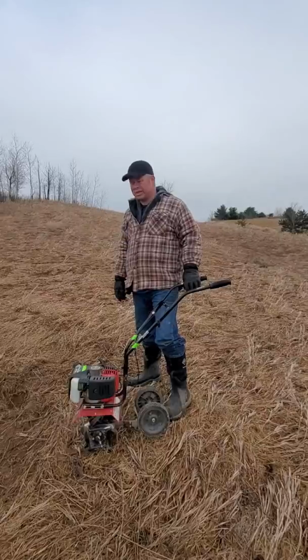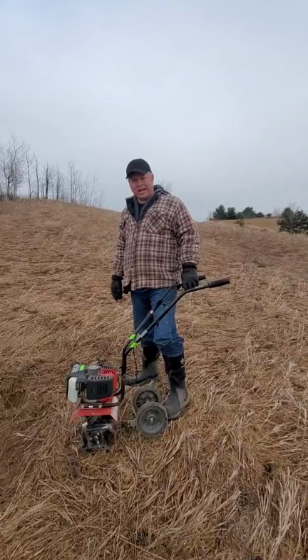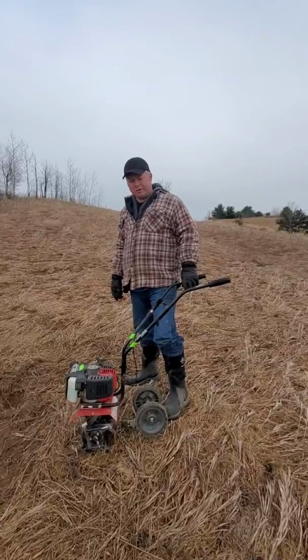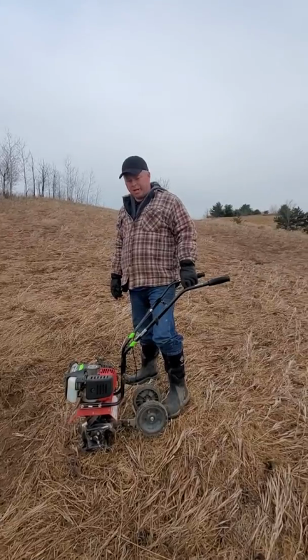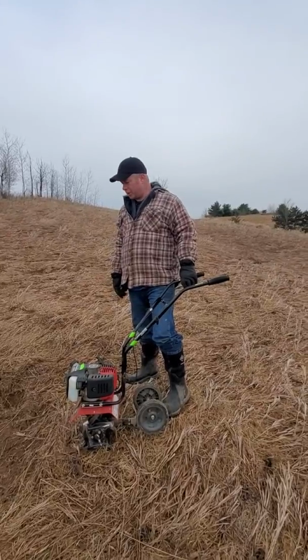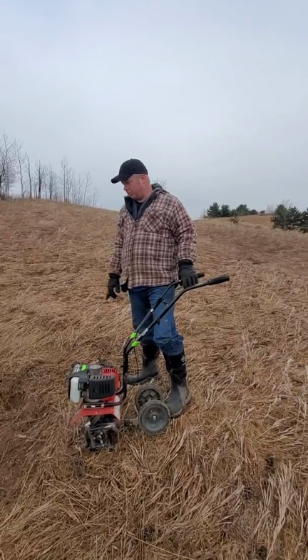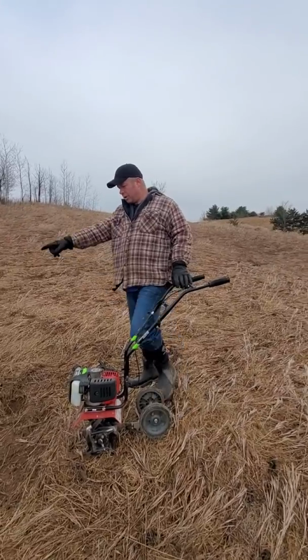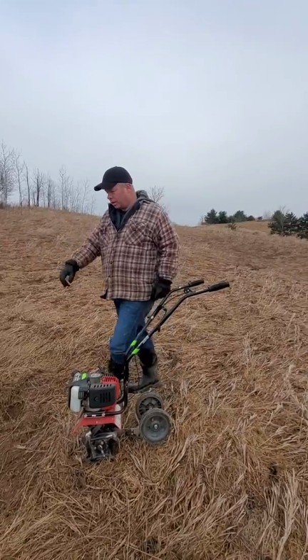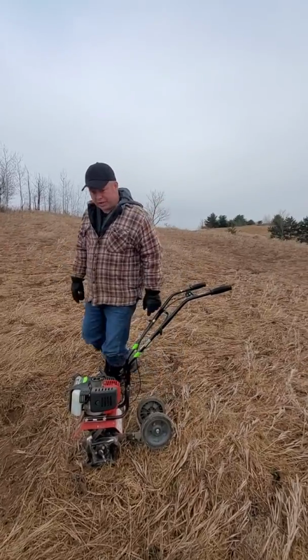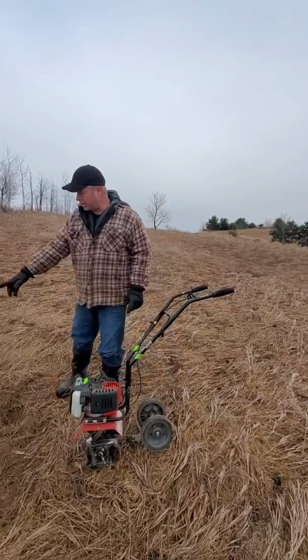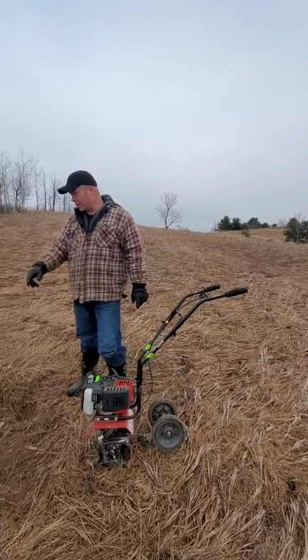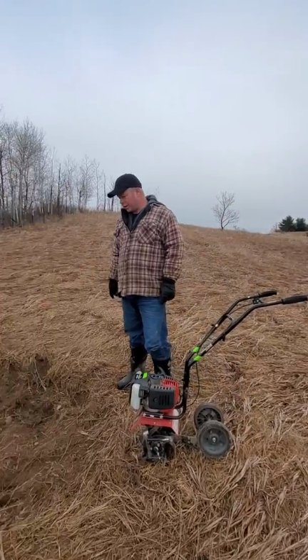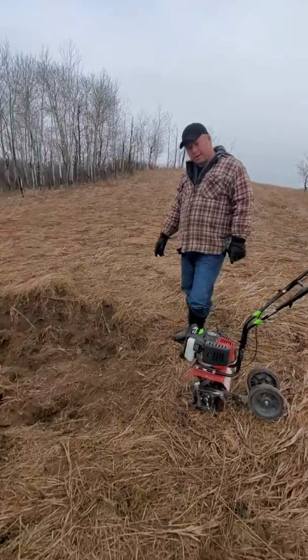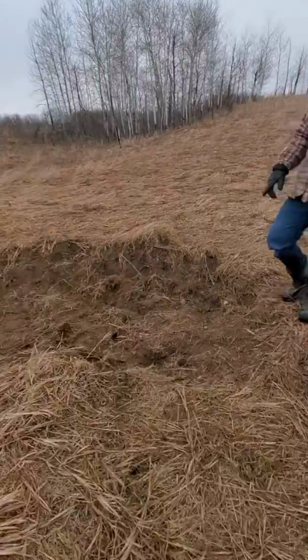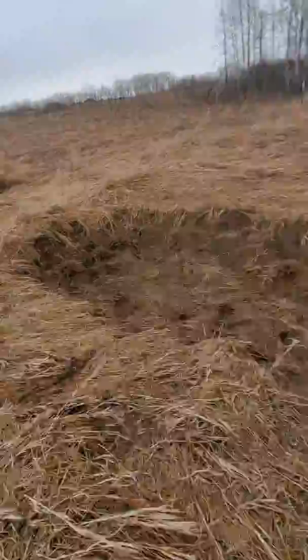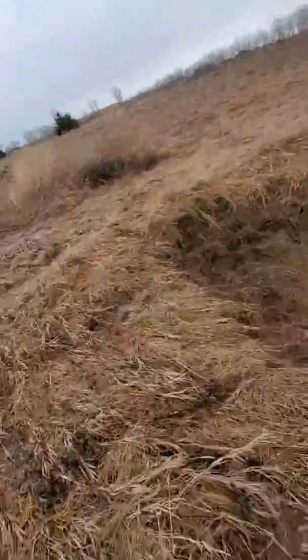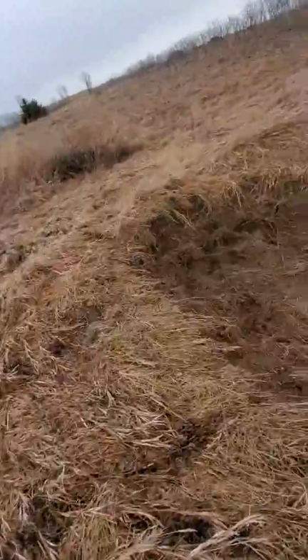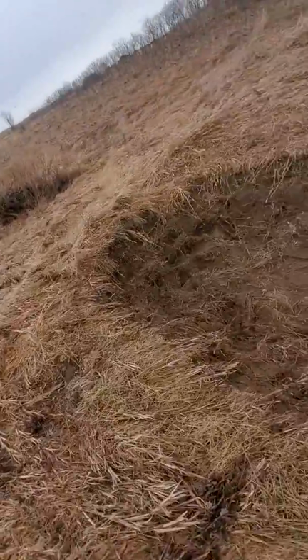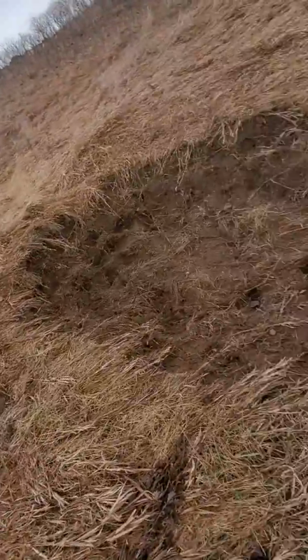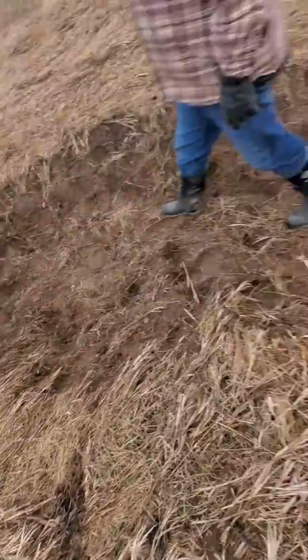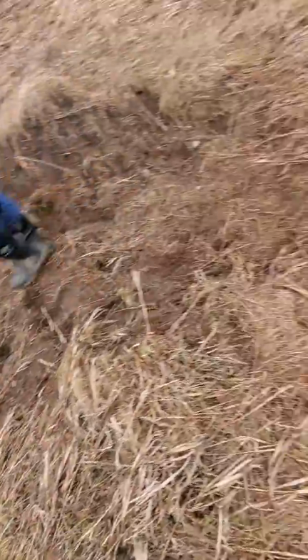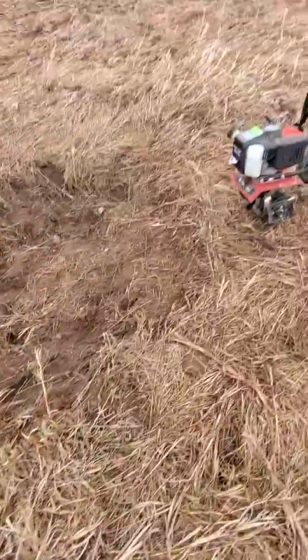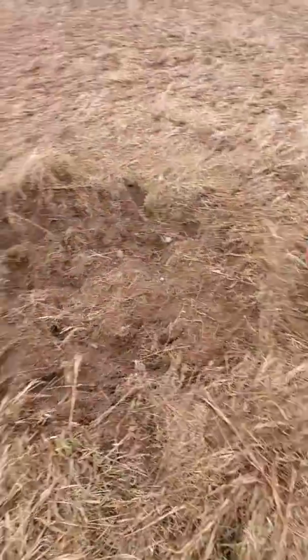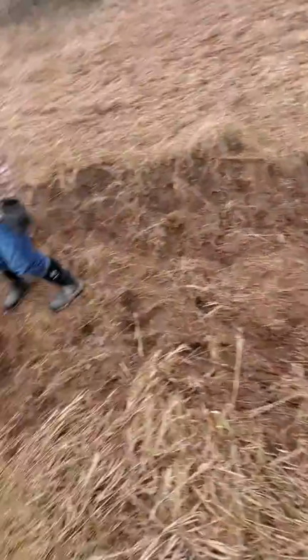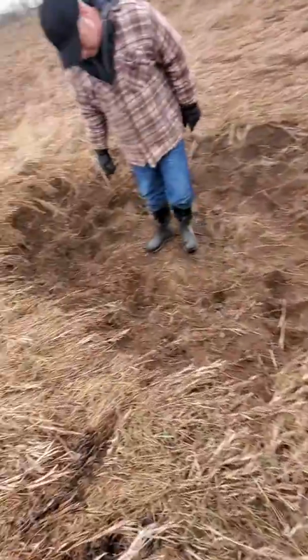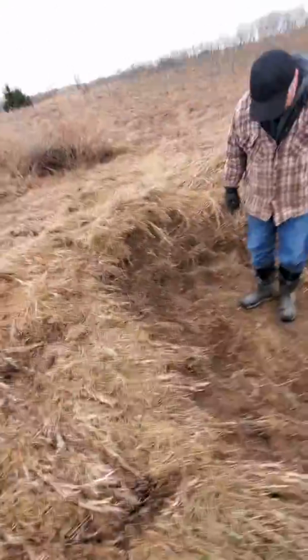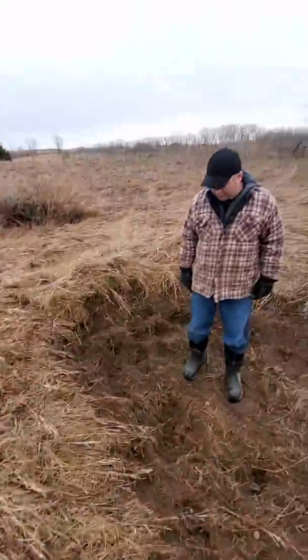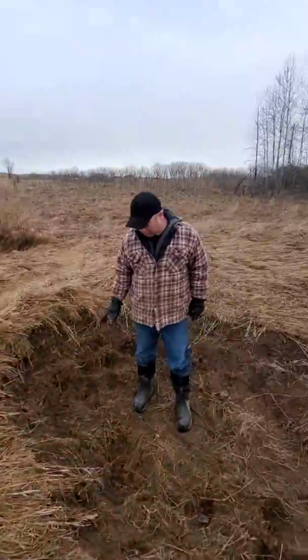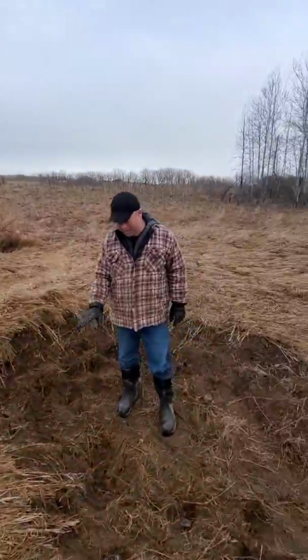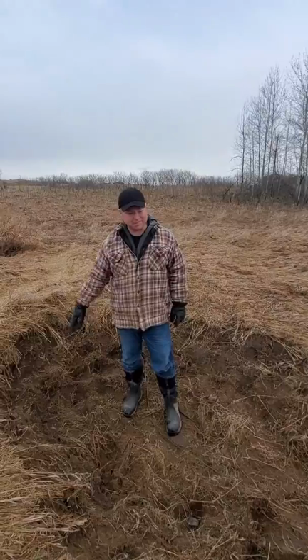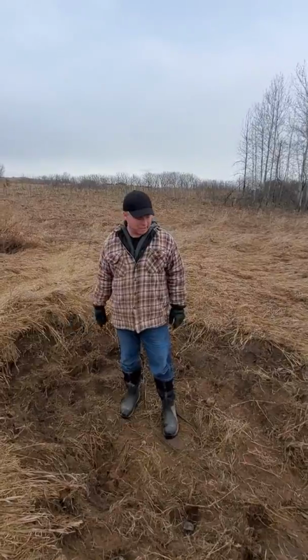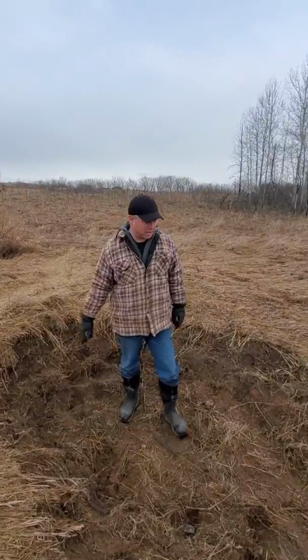Hi again everybody. Let's take a look at this. This is our pond here. Give you a little — that's almost waist deep down on this end.